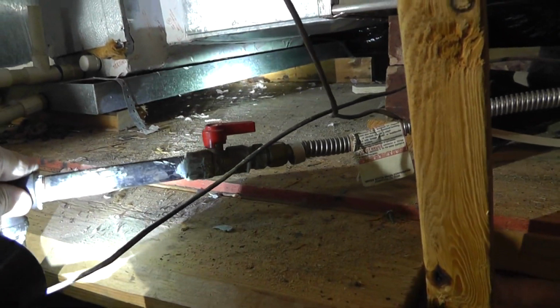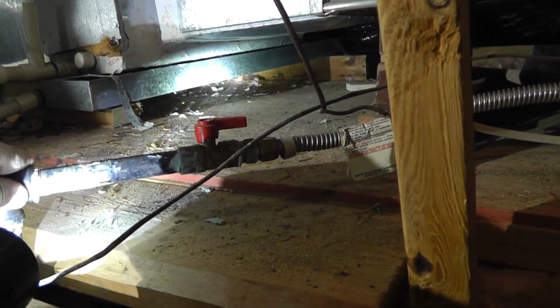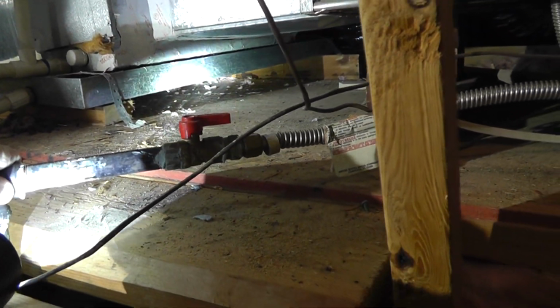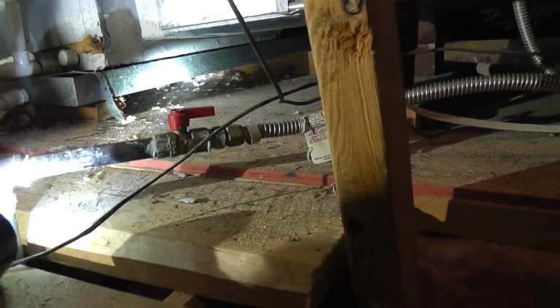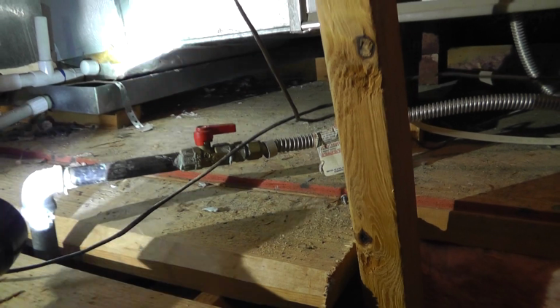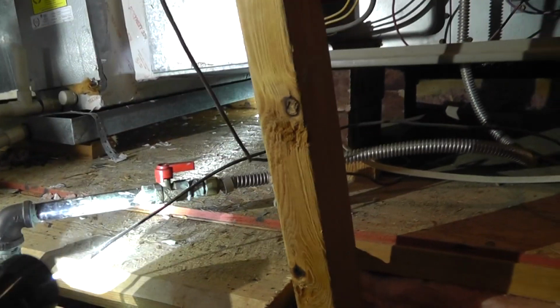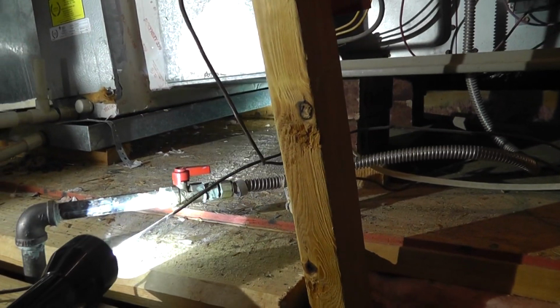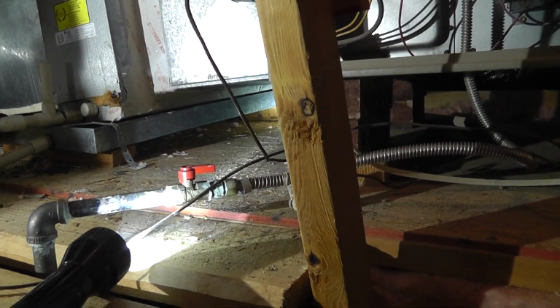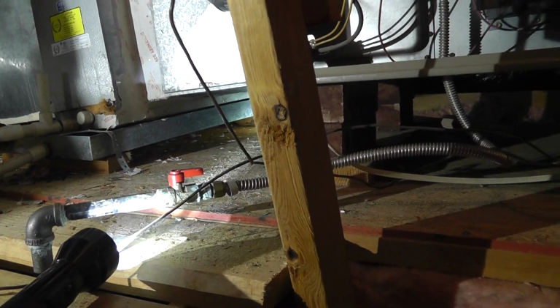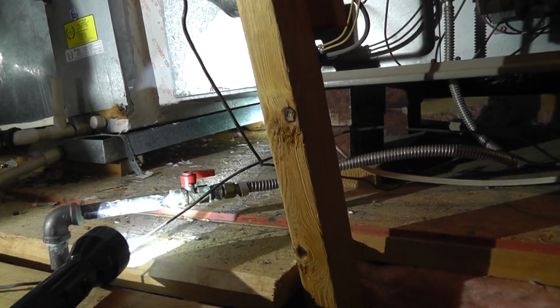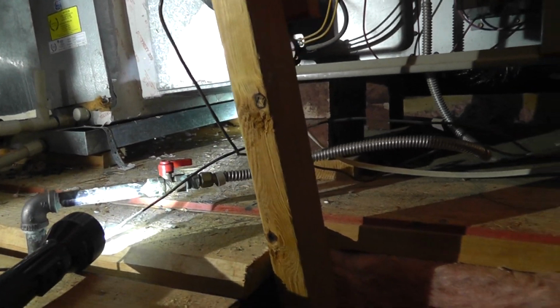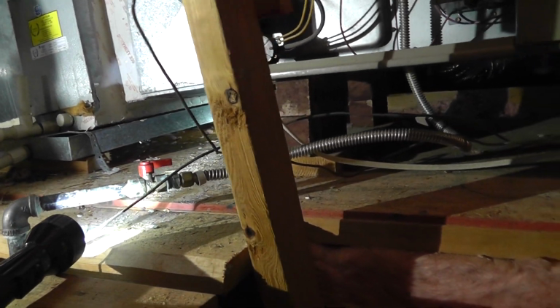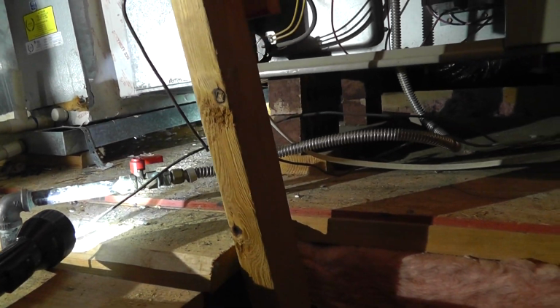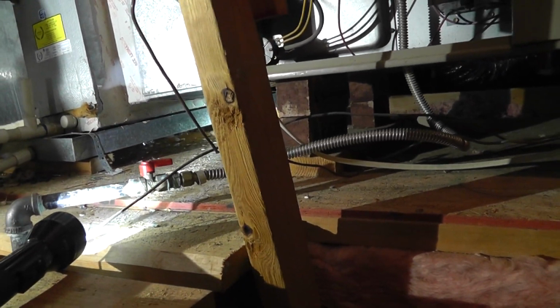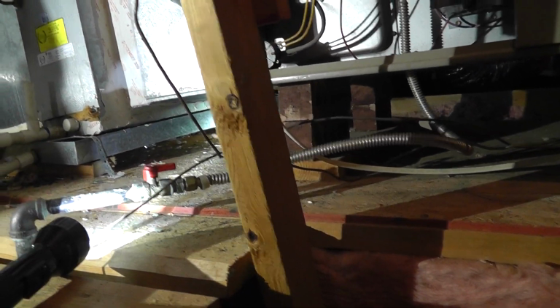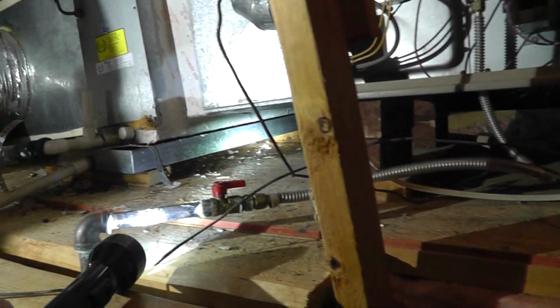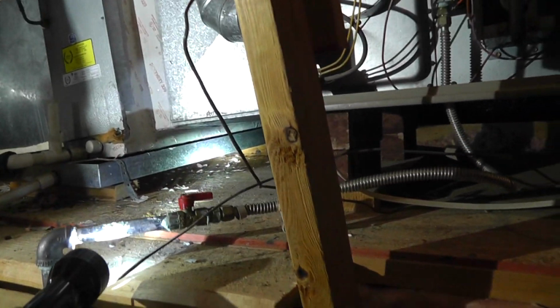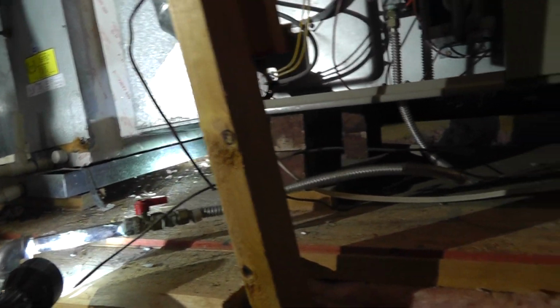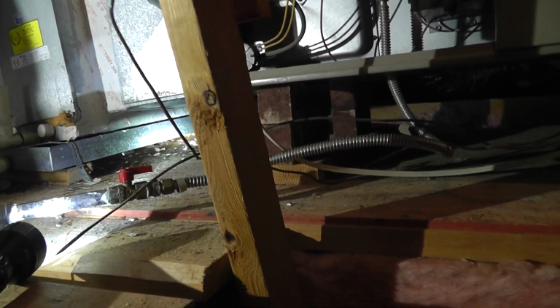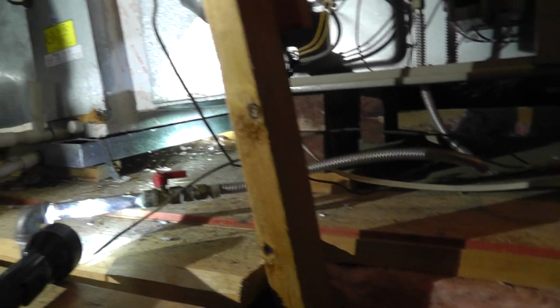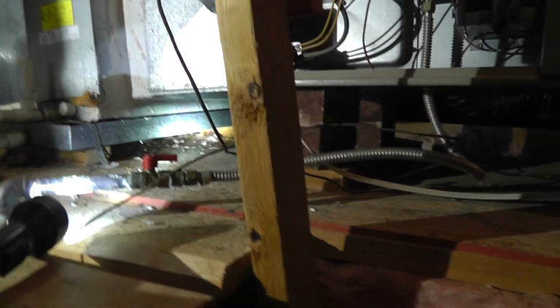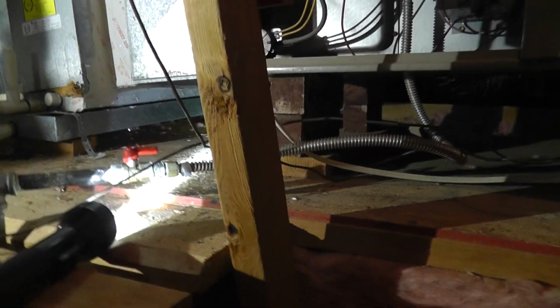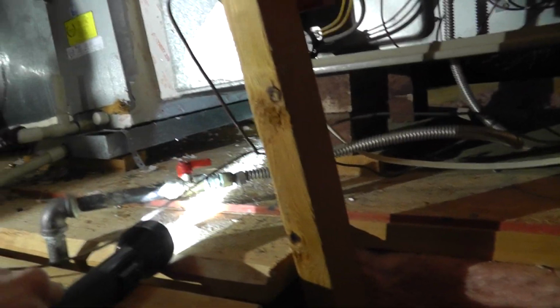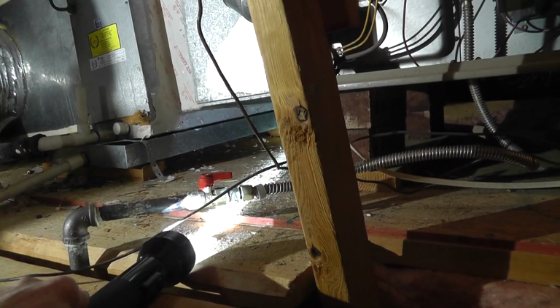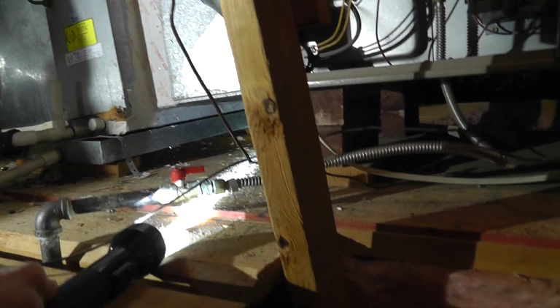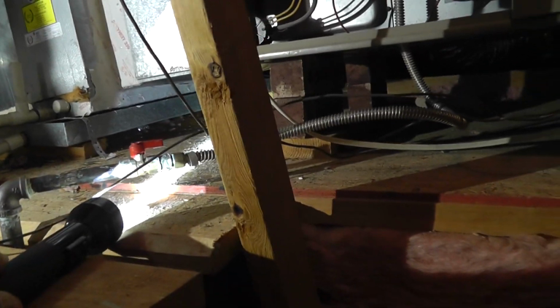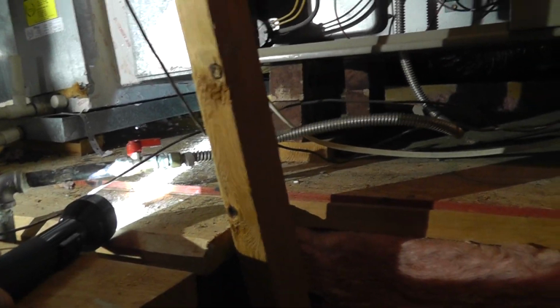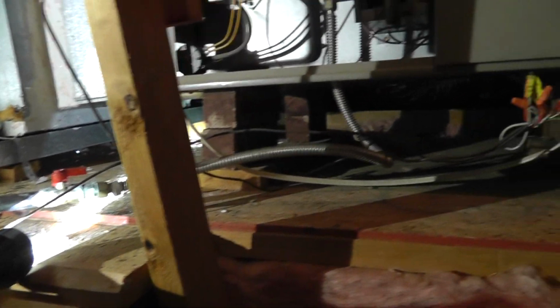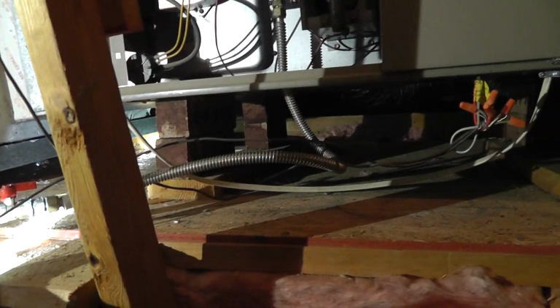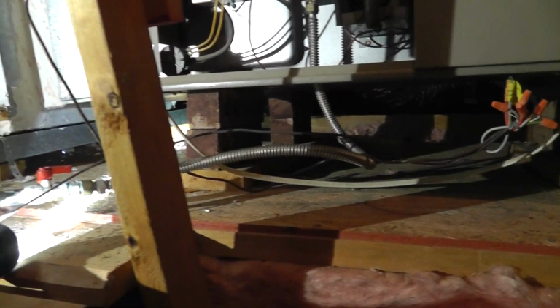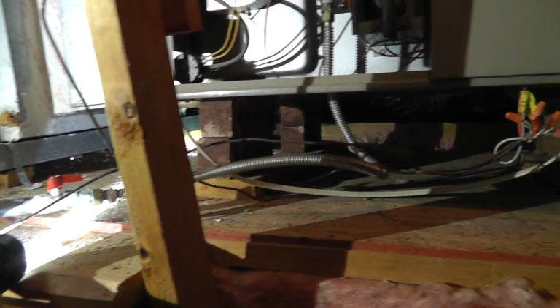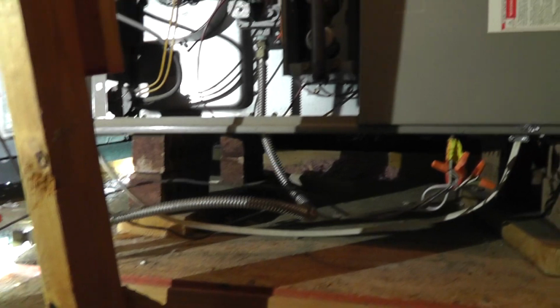Also on this job, look at the gas line right here — it's not supported. As you can see, it goes back and forth. It should have a piece of wood or something underneath it and a clamp on it, because if you come up here and do service work on it, this could snap if you accidentally touched it or stood on it.